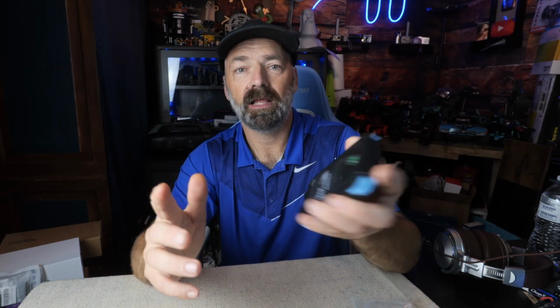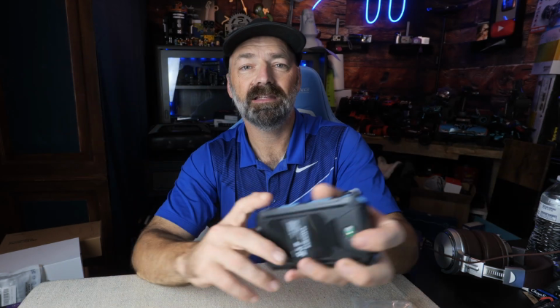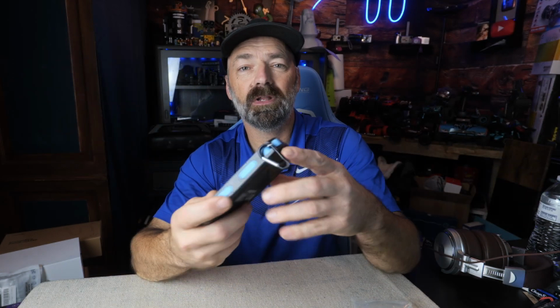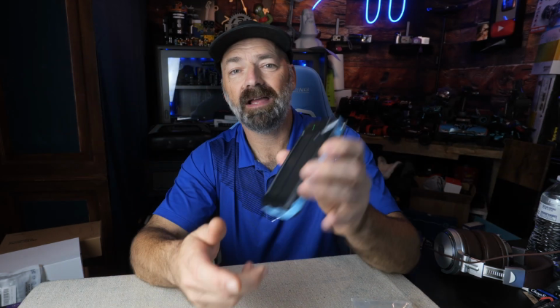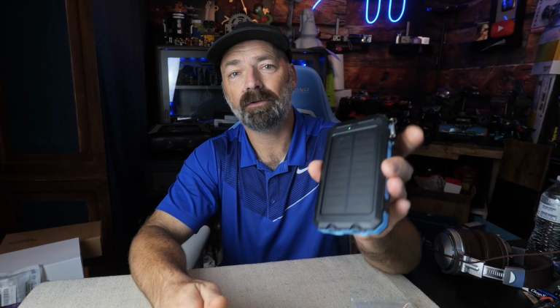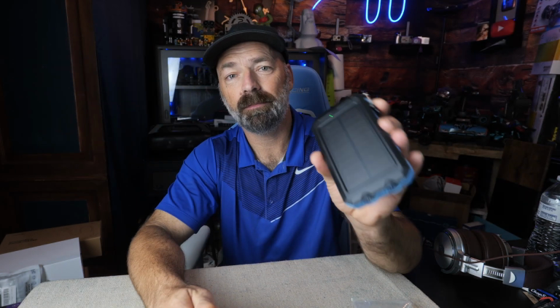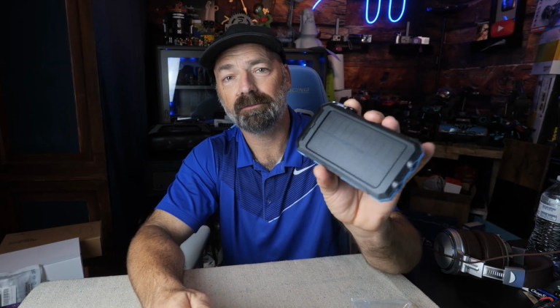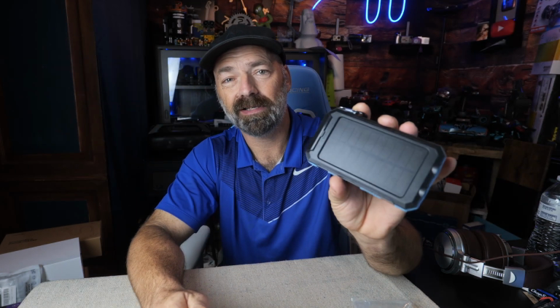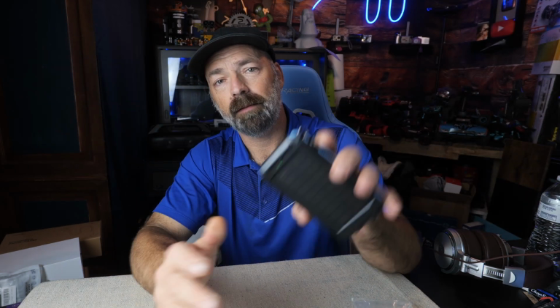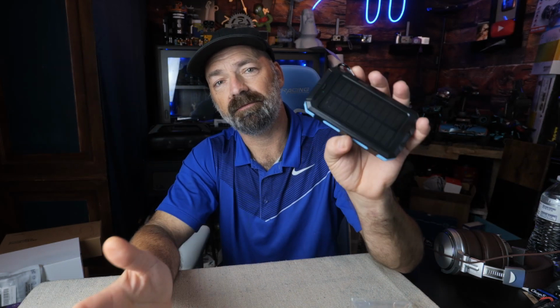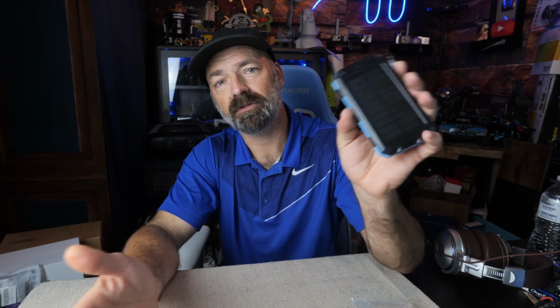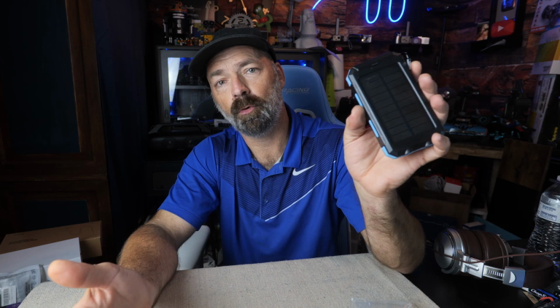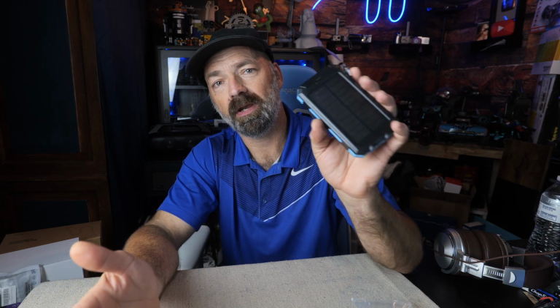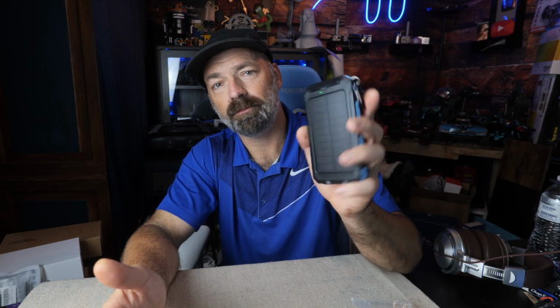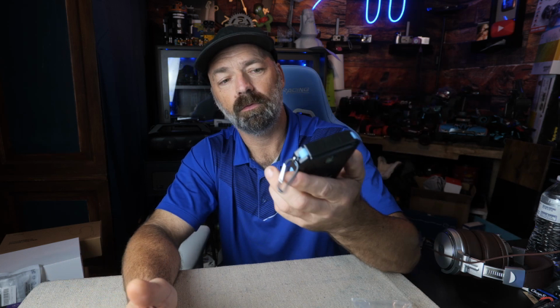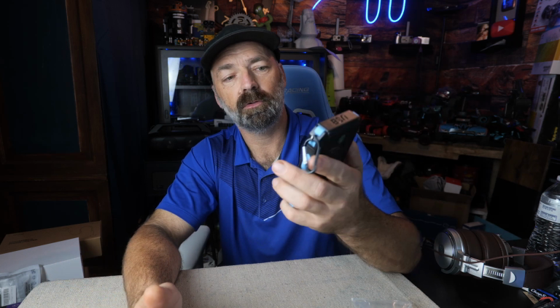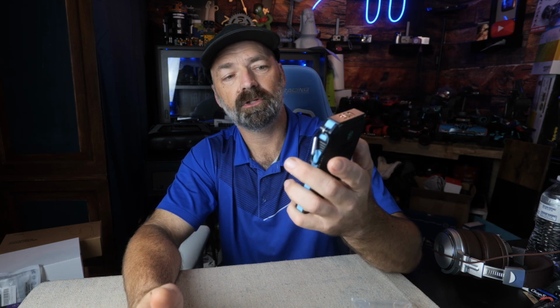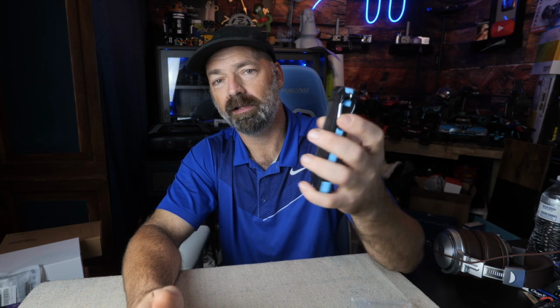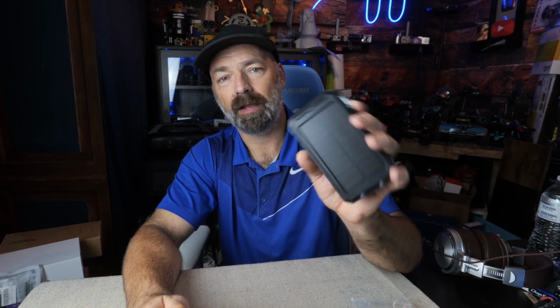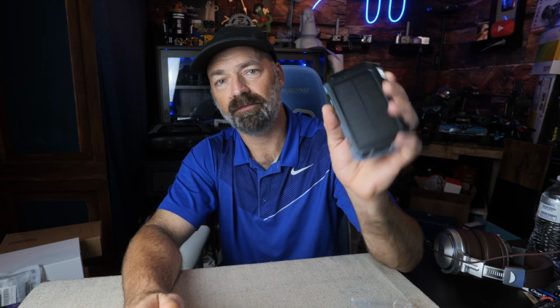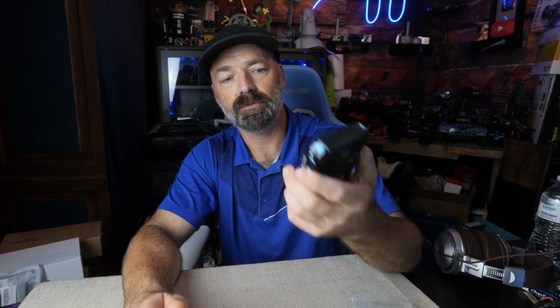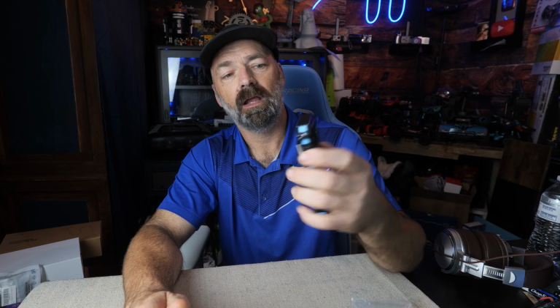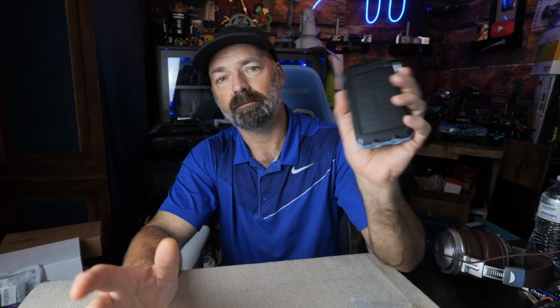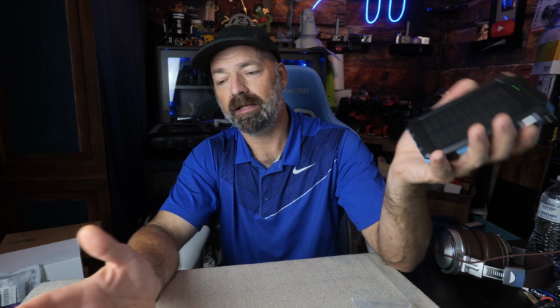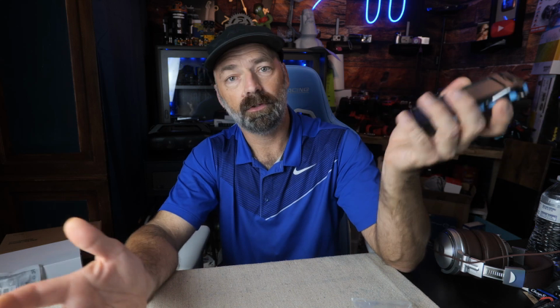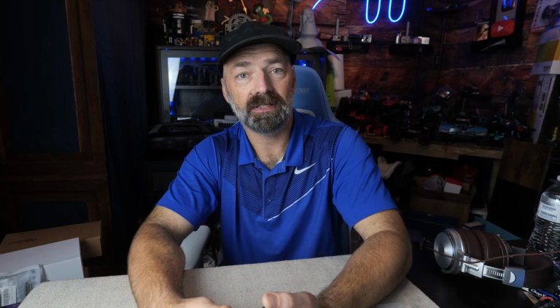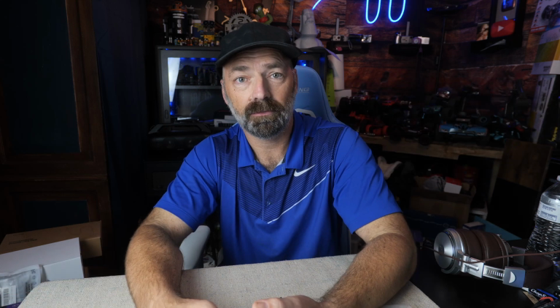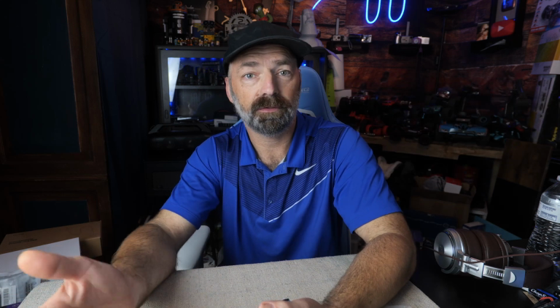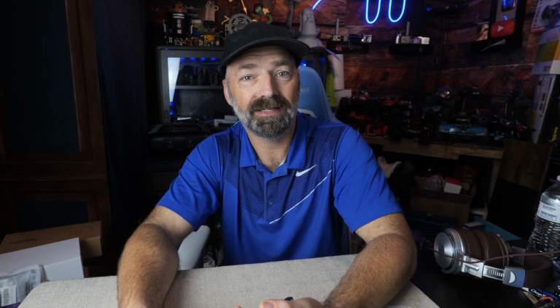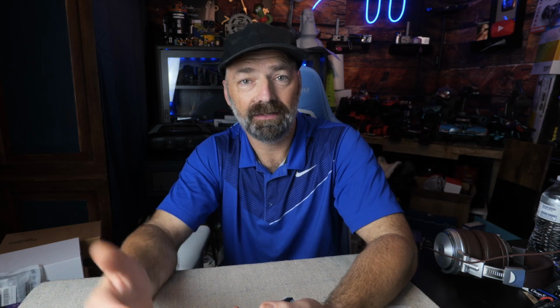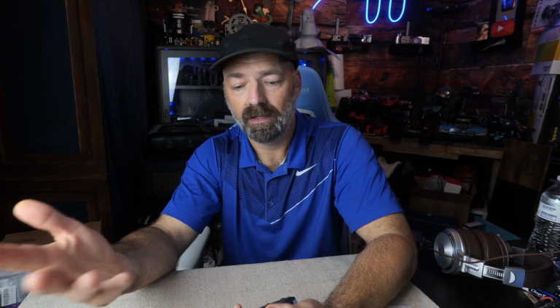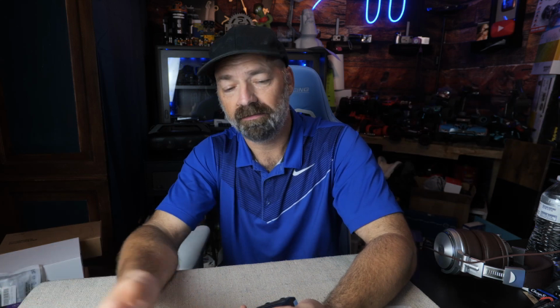This is a 25,000 mAh battery and it puts out 5 volts at 2.1 amps, which is suitable for charging iPads, phones, and any other USB or USB-C device.